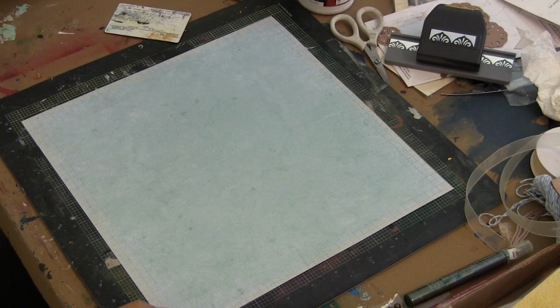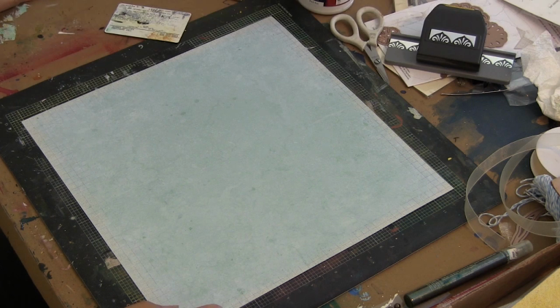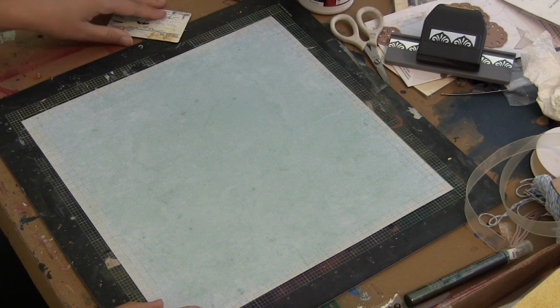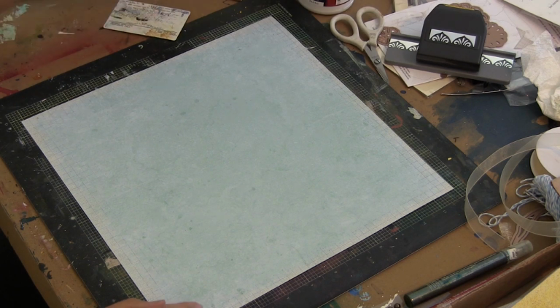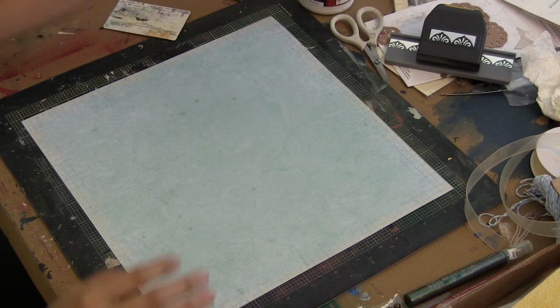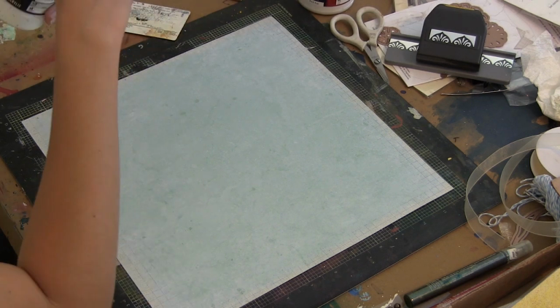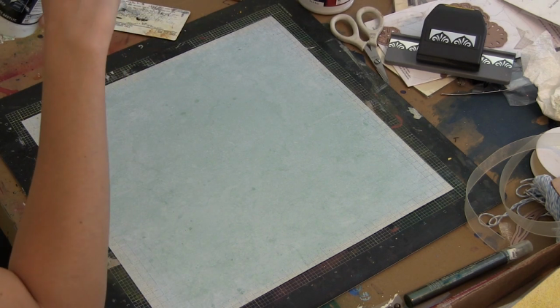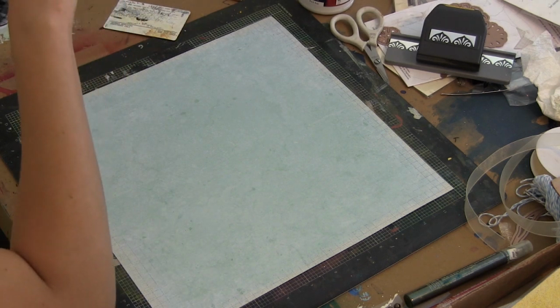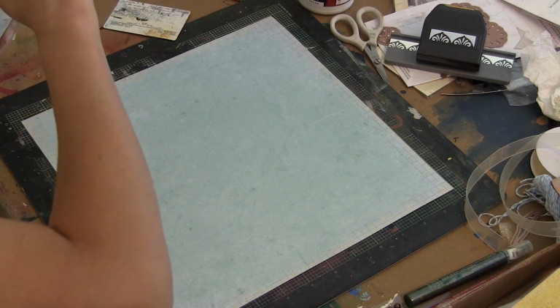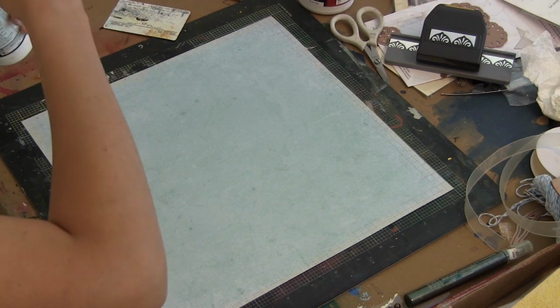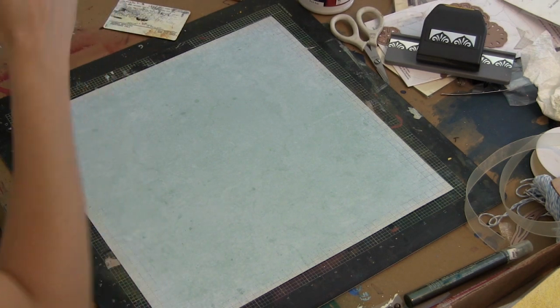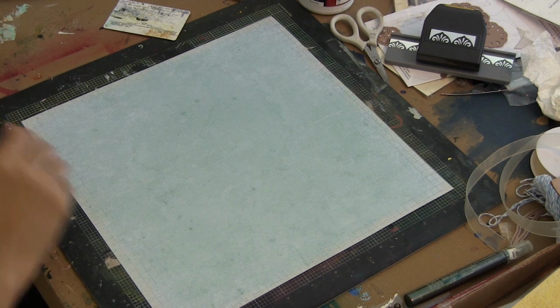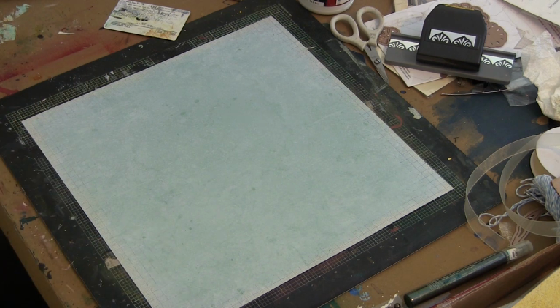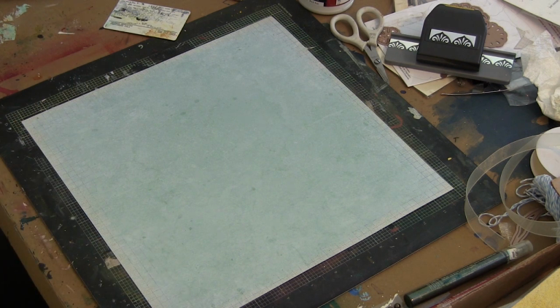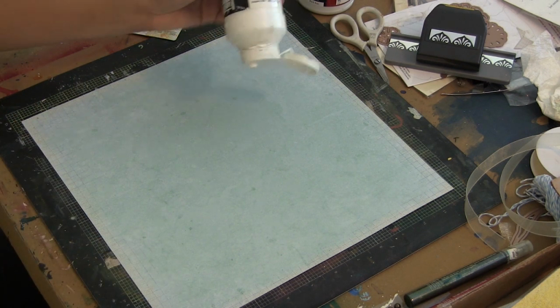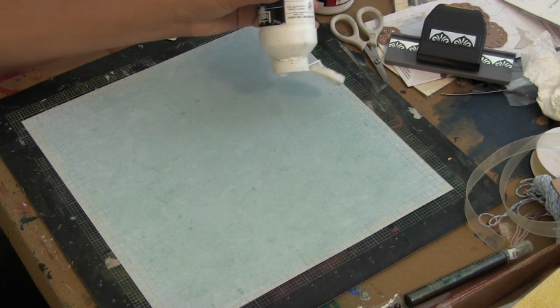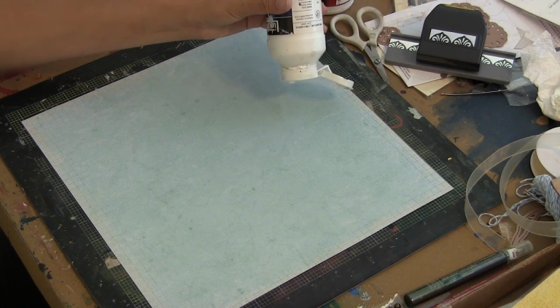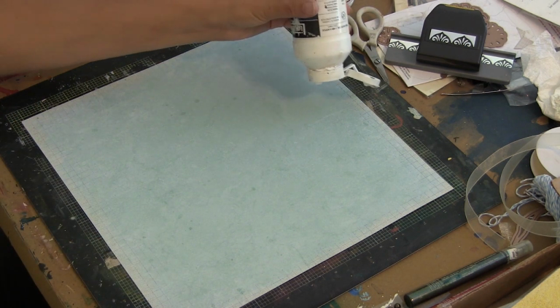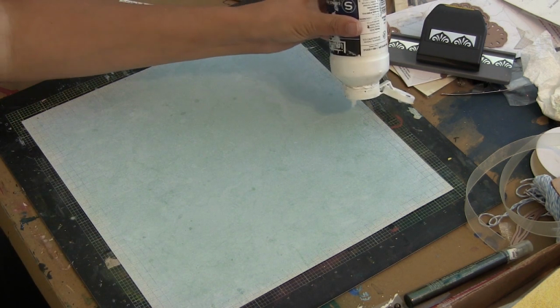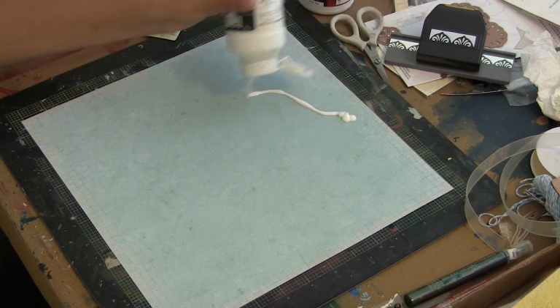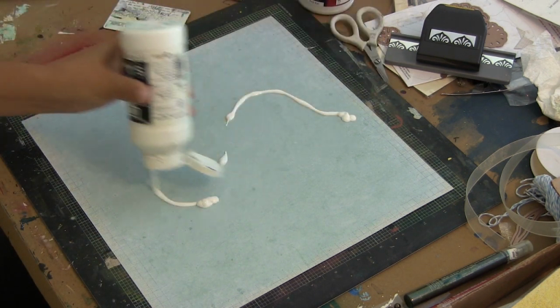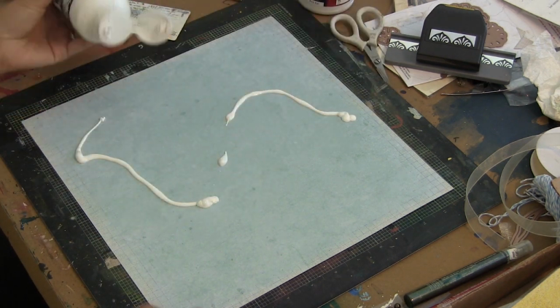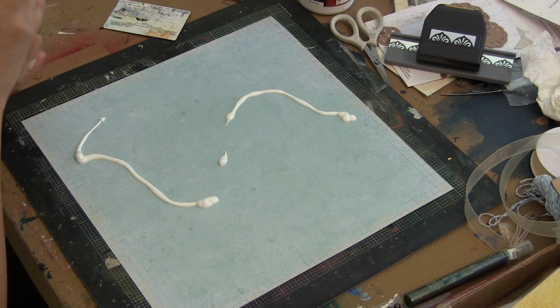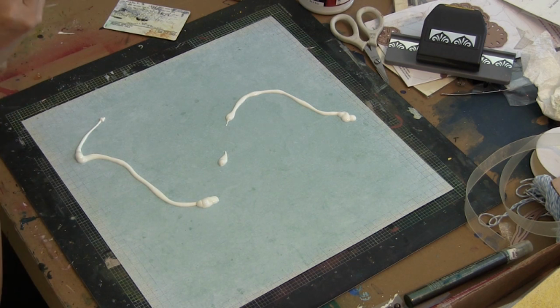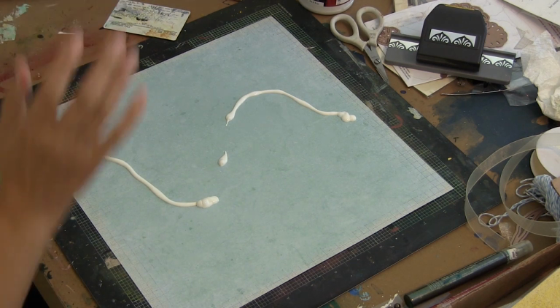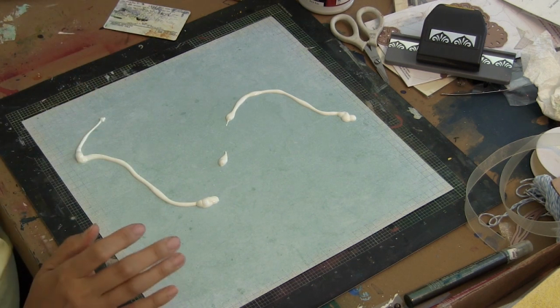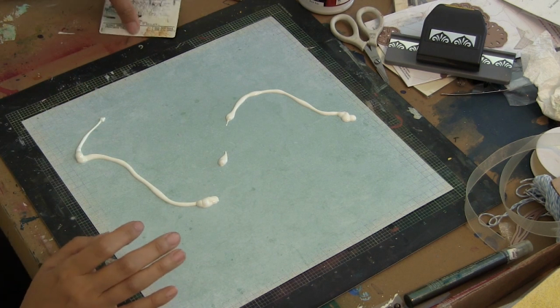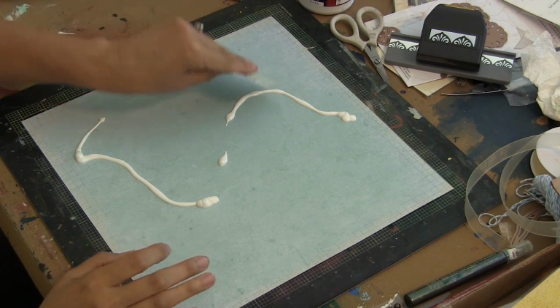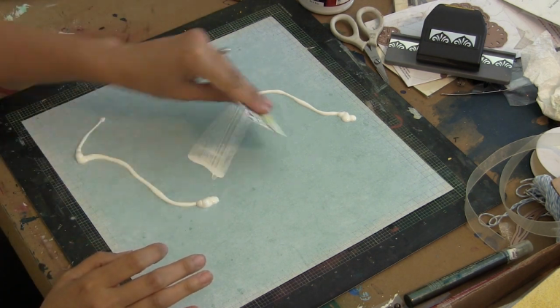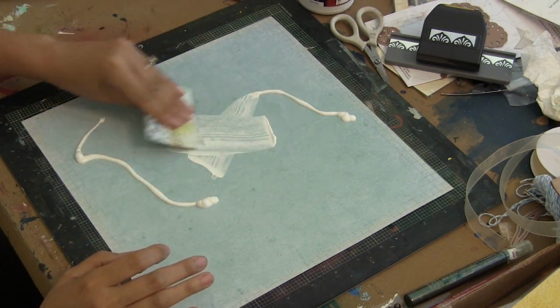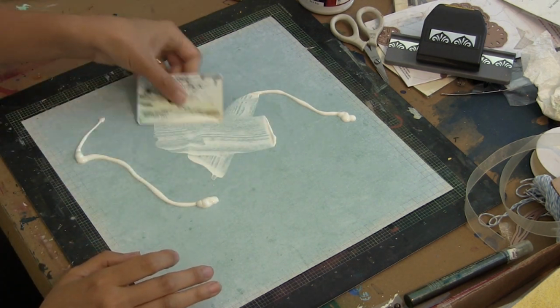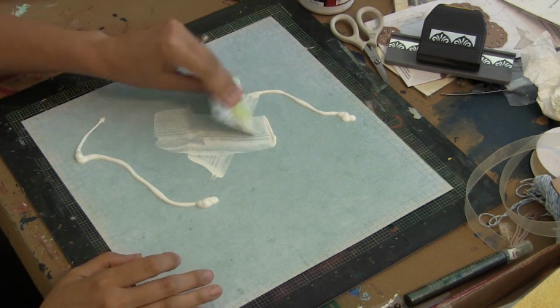Hey everybody! Vivian here with a video tutorial today for you. I have a layout and I'm focusing on beautiful papers from Donna Salazar Designs collections that she's got with GCD Studios.